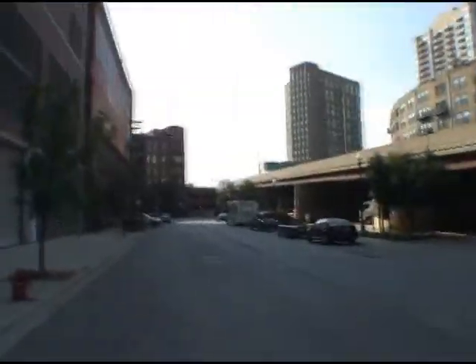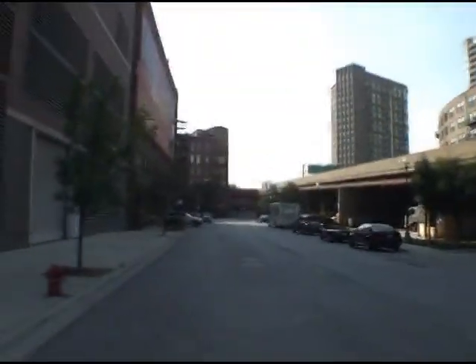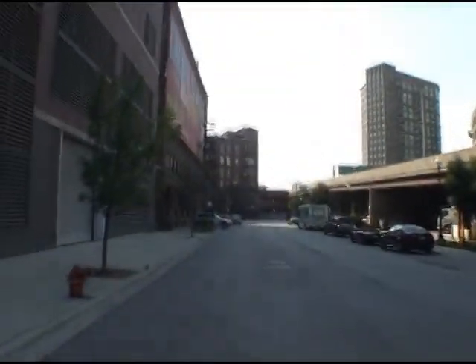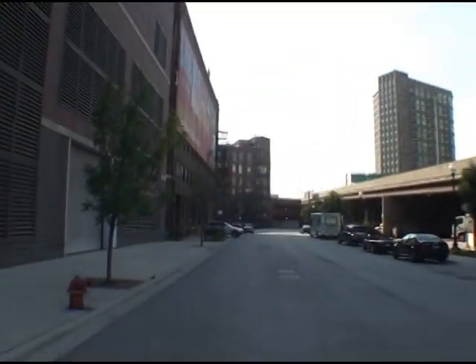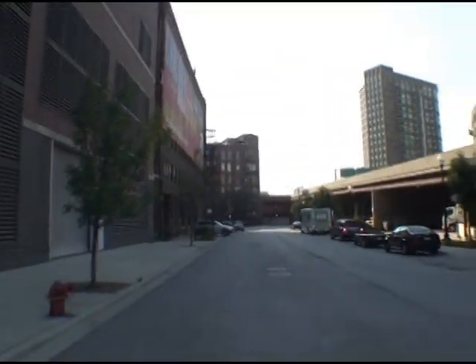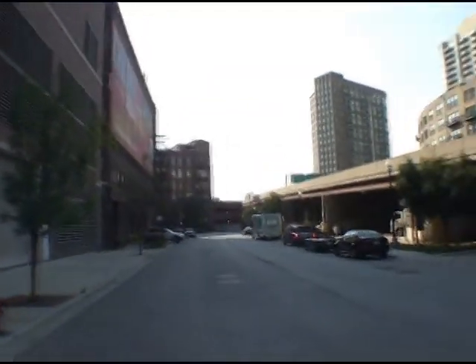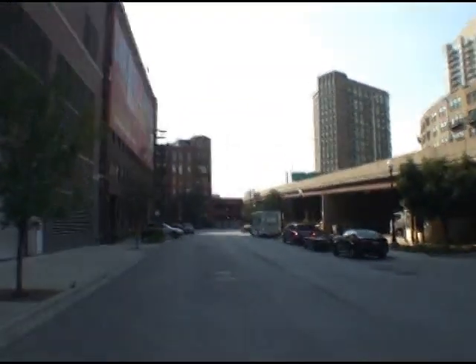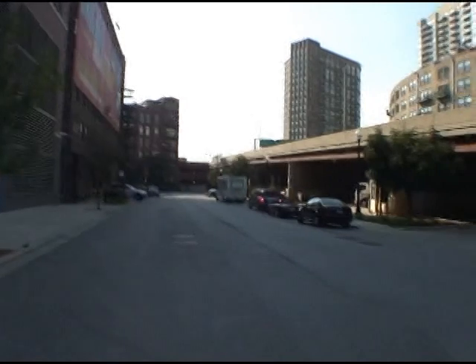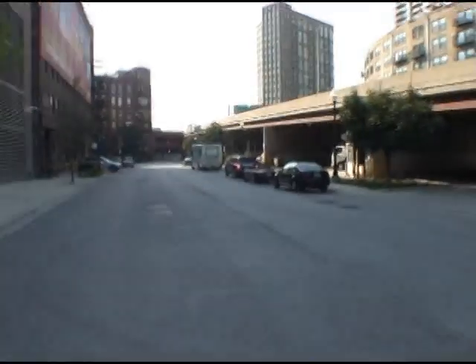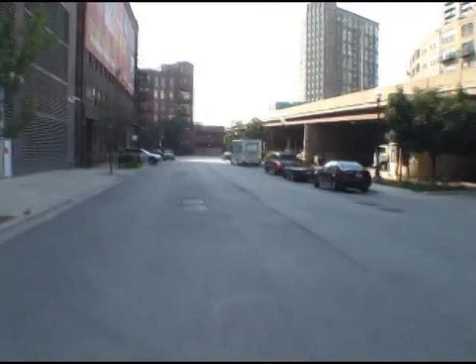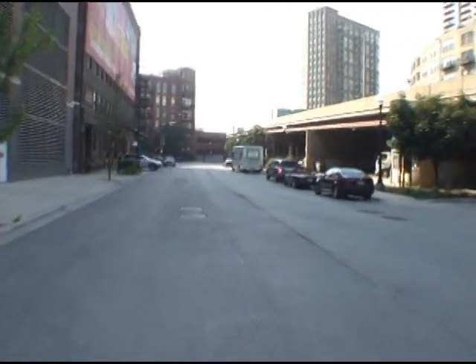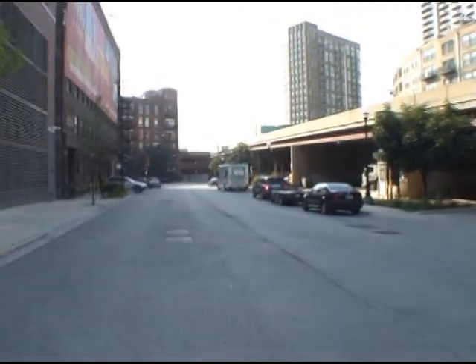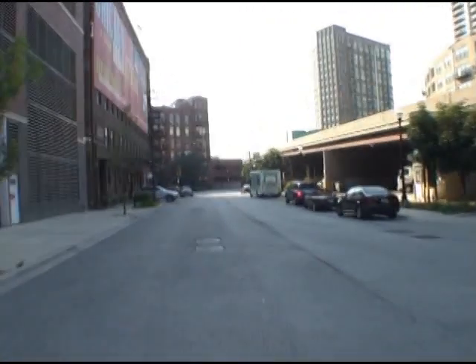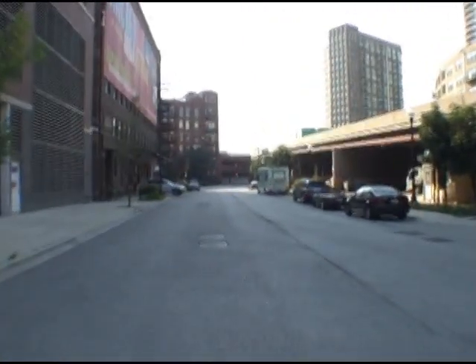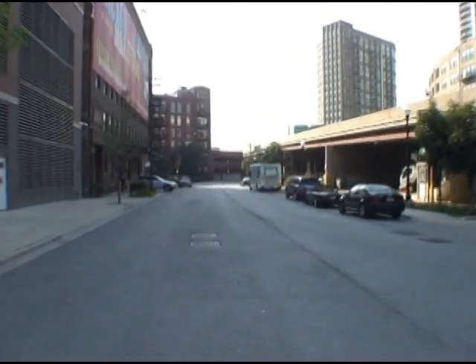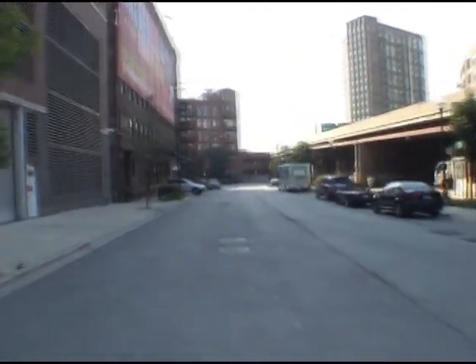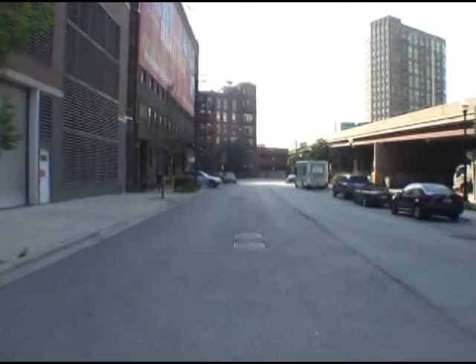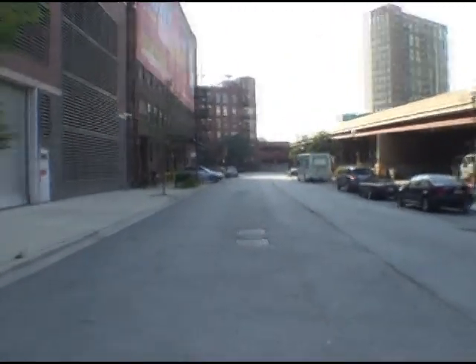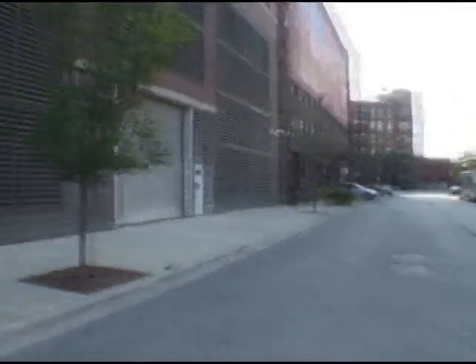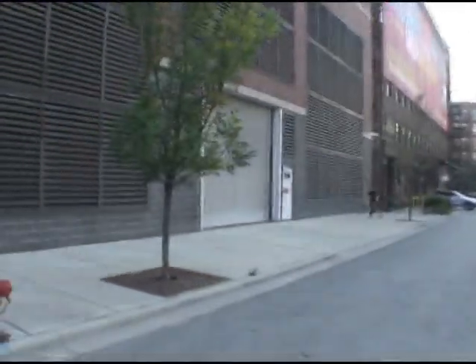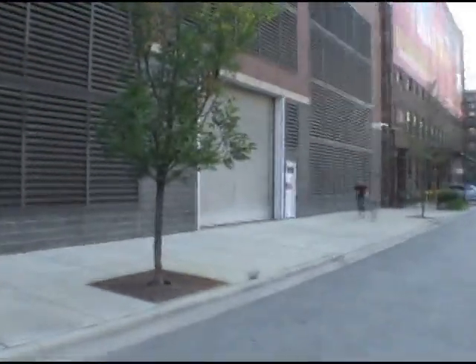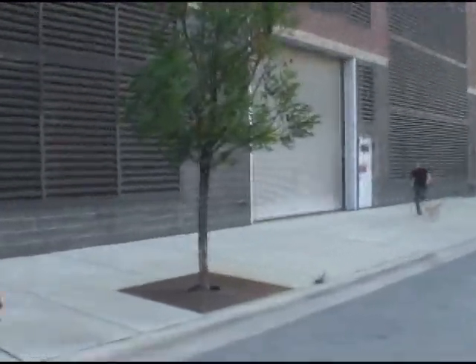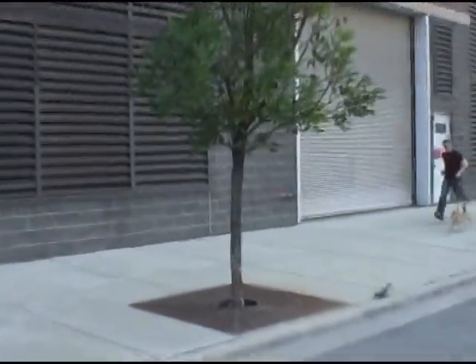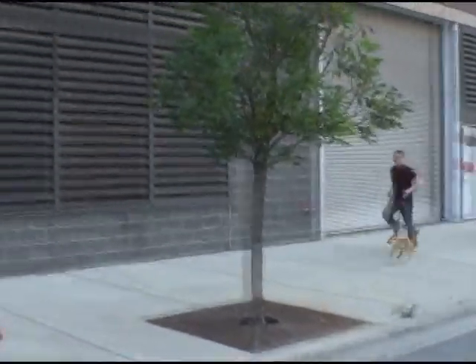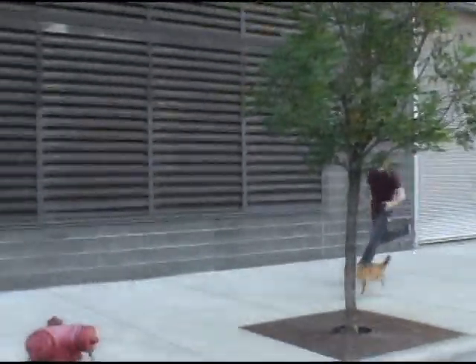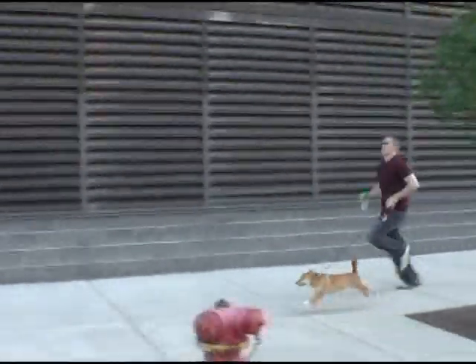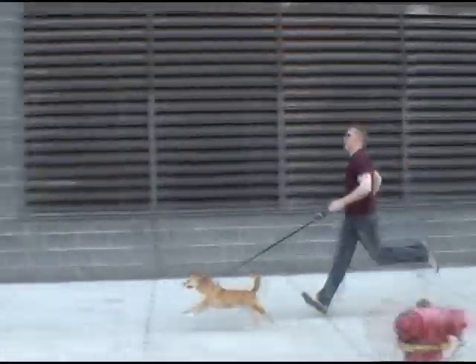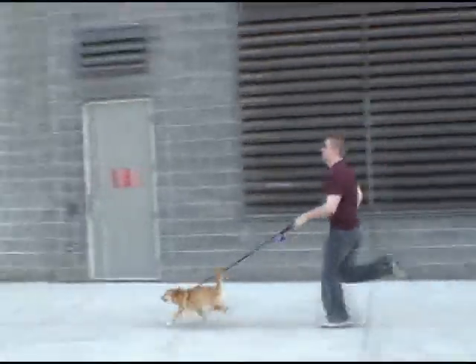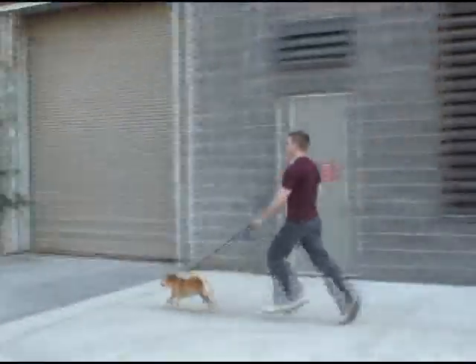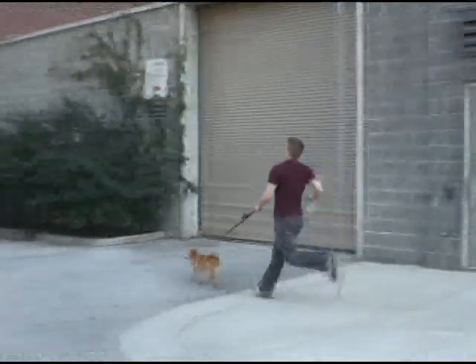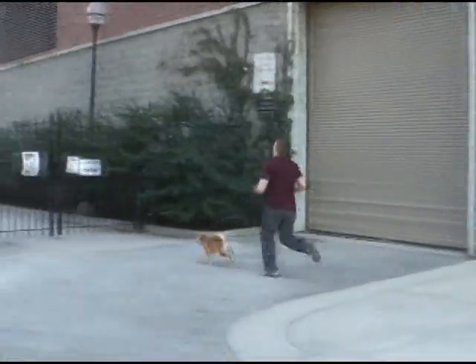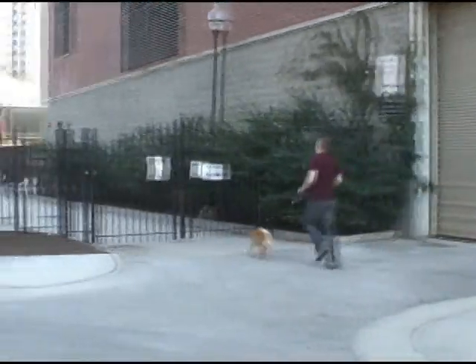So now we're coming out on Kingsbury. The street that I'm walking on right now is actually also called Ohio Street. These people look like they're in a hurry to get to the park too.